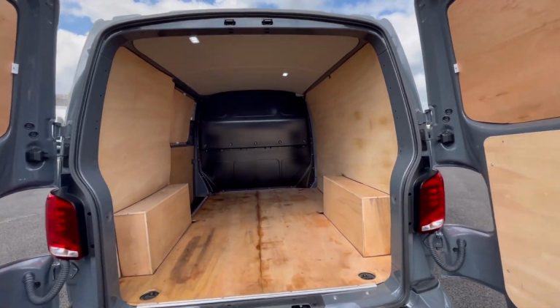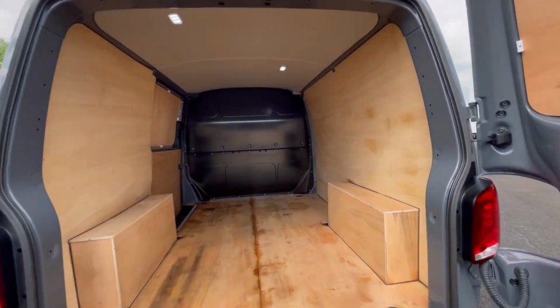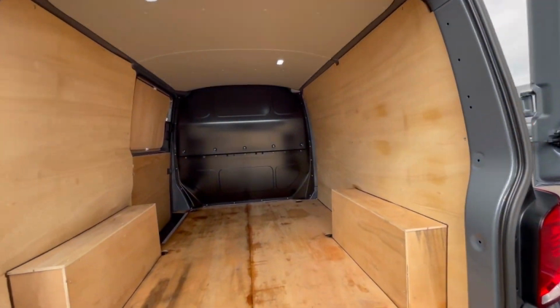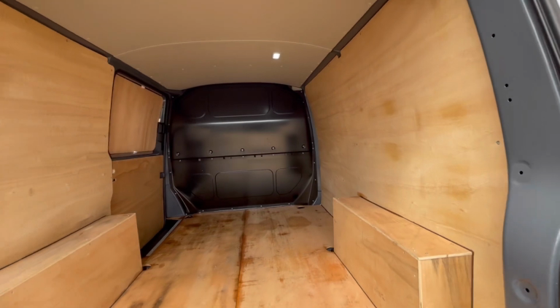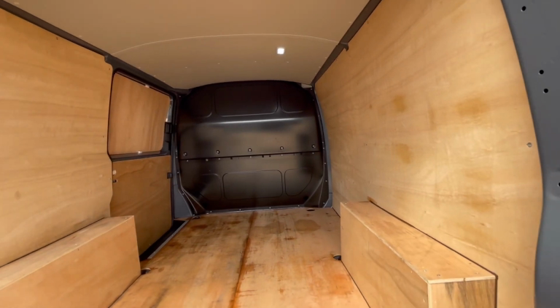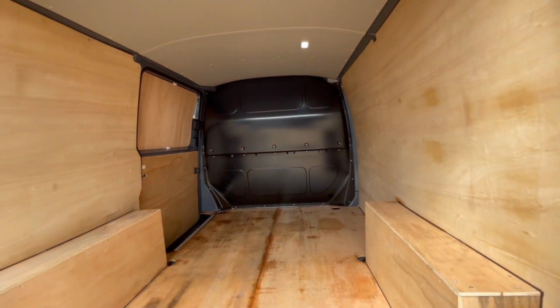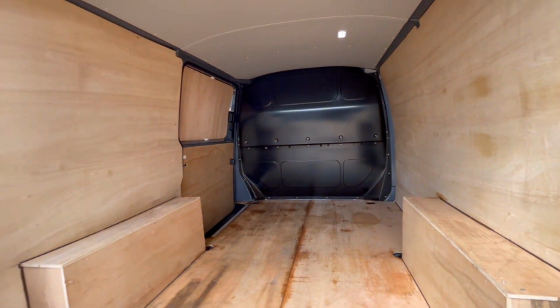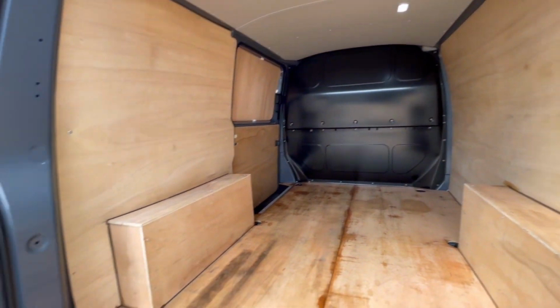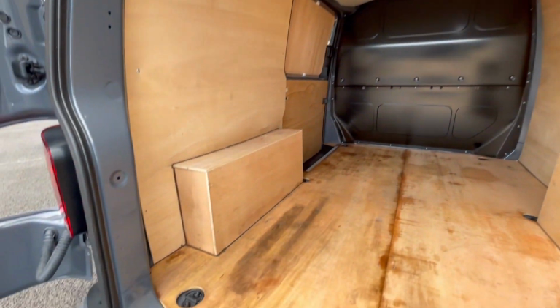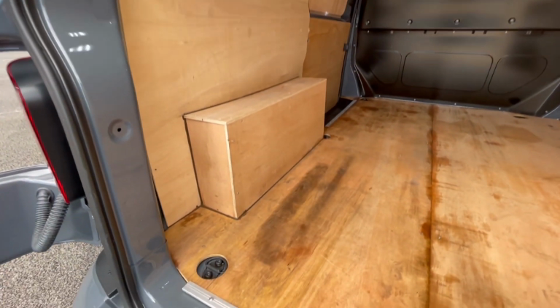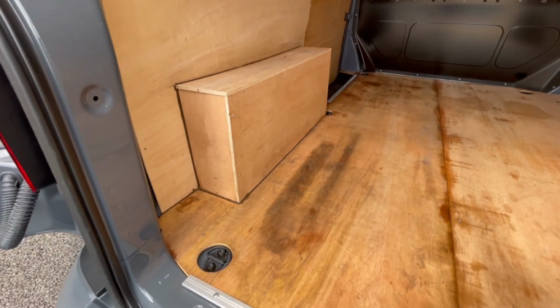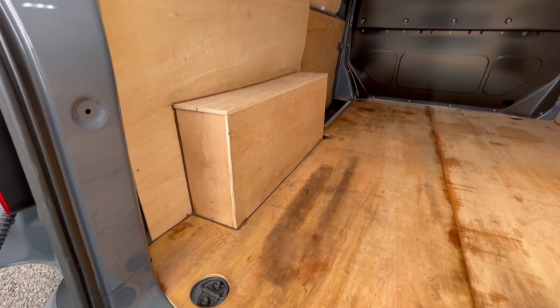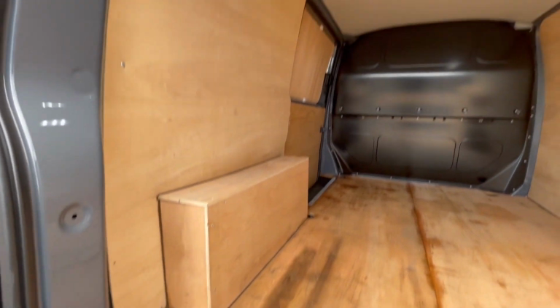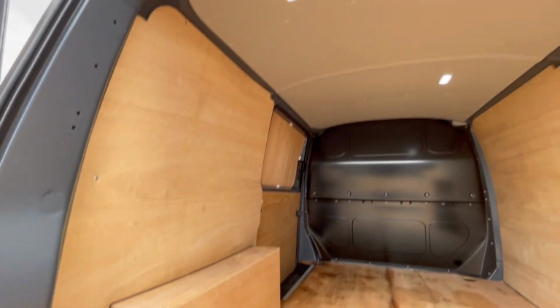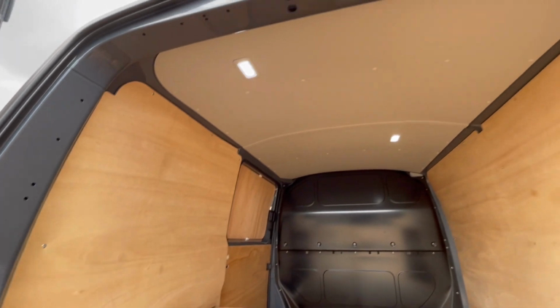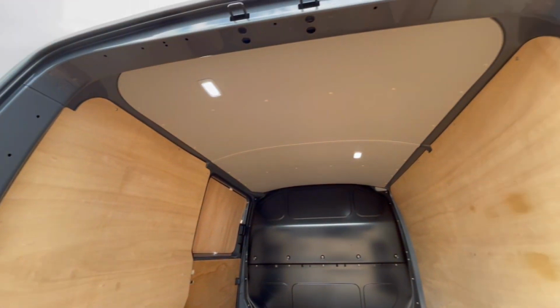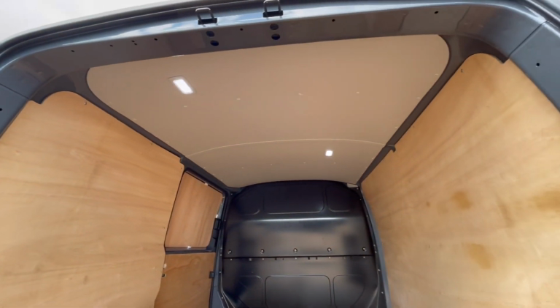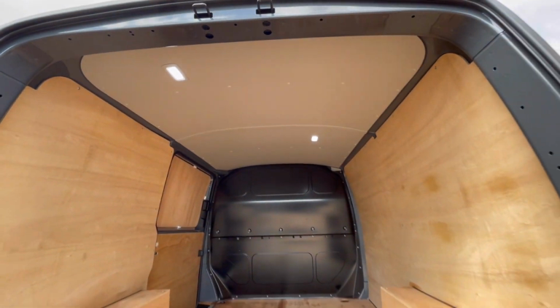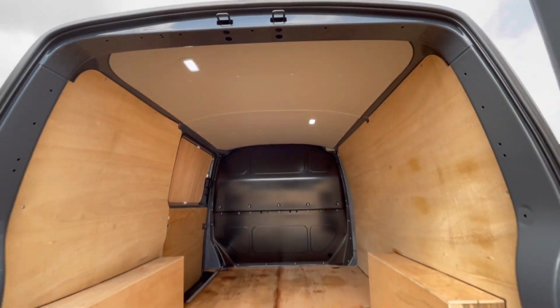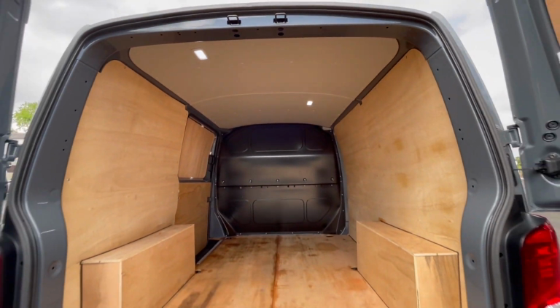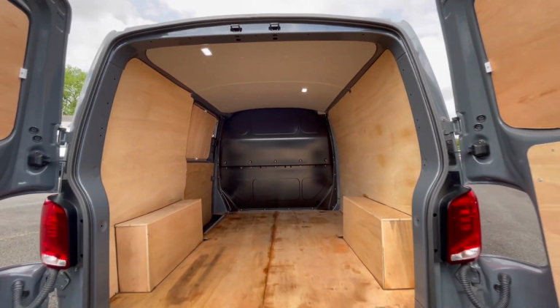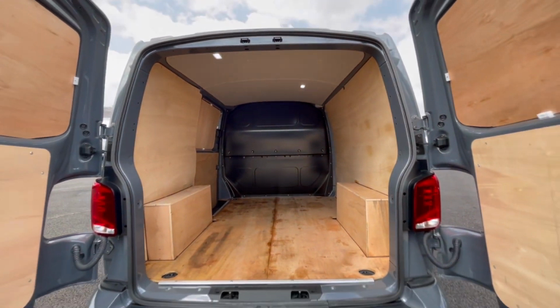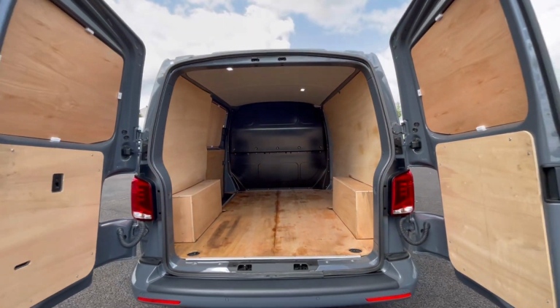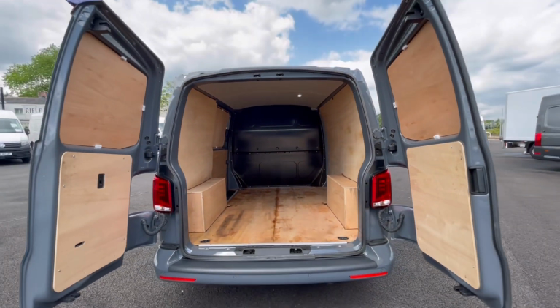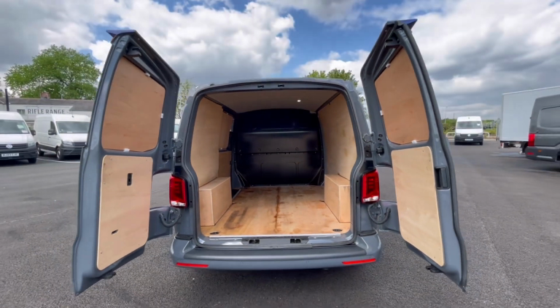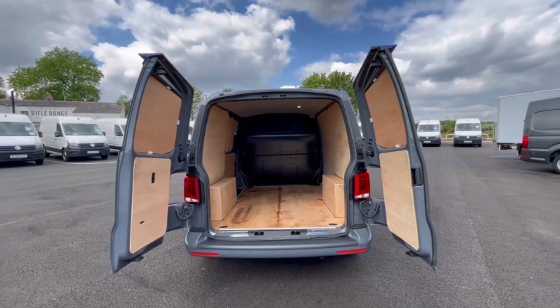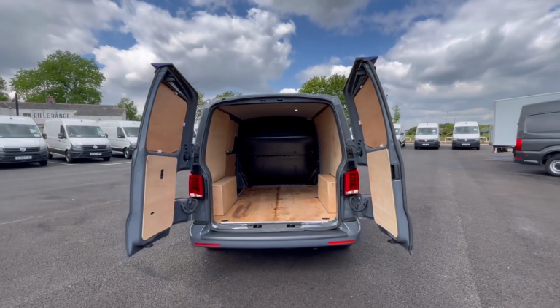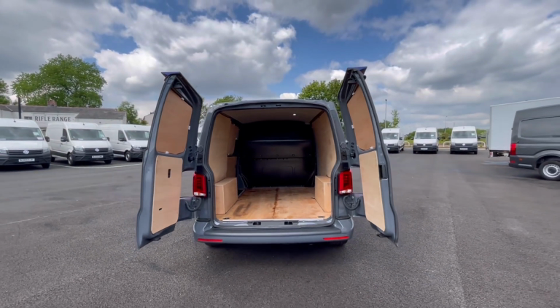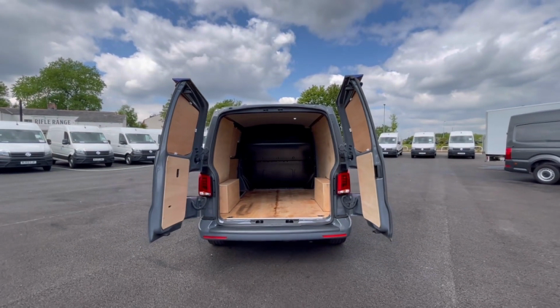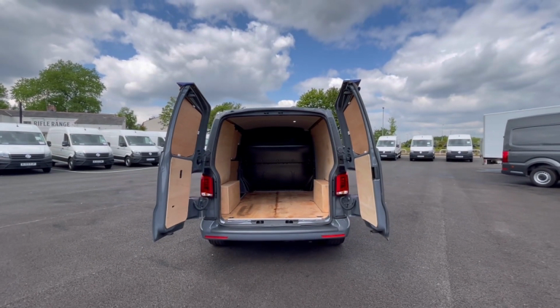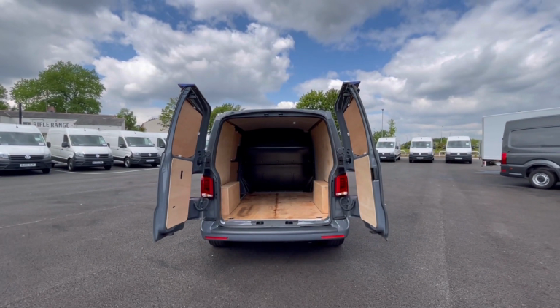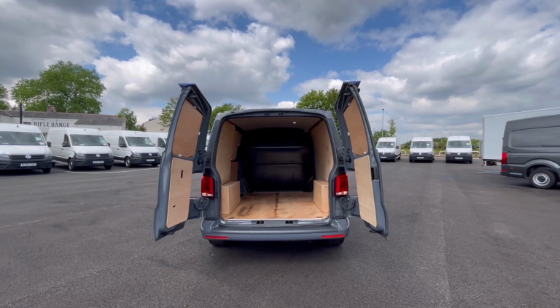As we access the boot, you'll notice we have a fantastic and spacious ply-lined interior with lashing rings across the surface of the floor. You'll benefit from lighting on the ceiling for added visibility. These barn doors will also open up very wide to load up to a loading bay and maximise your loading space.